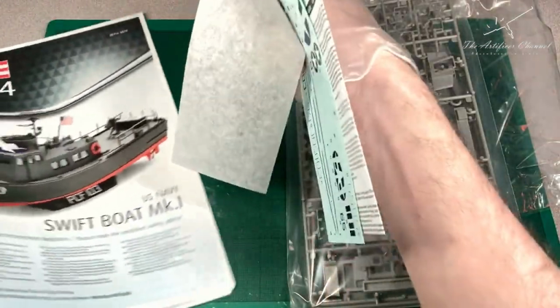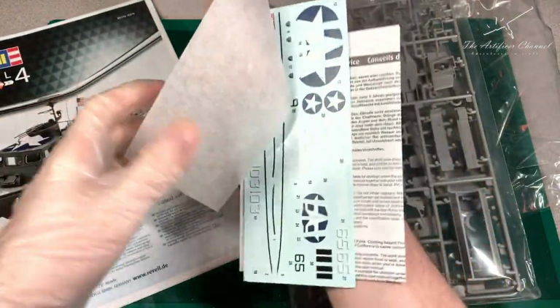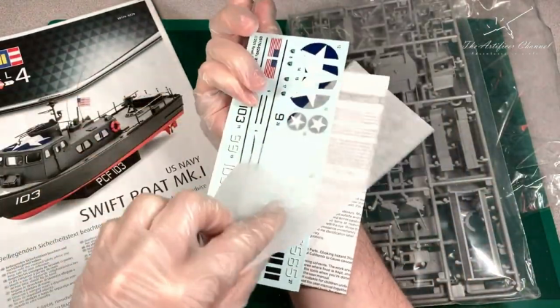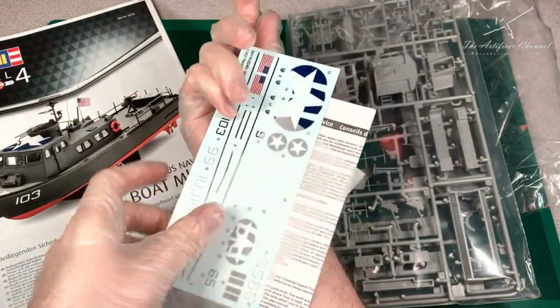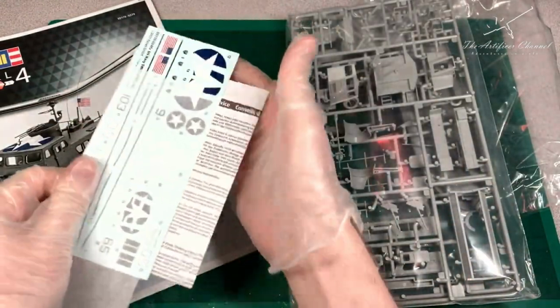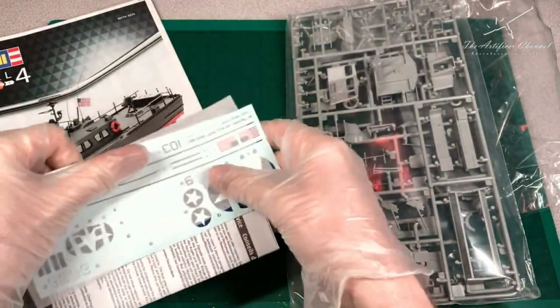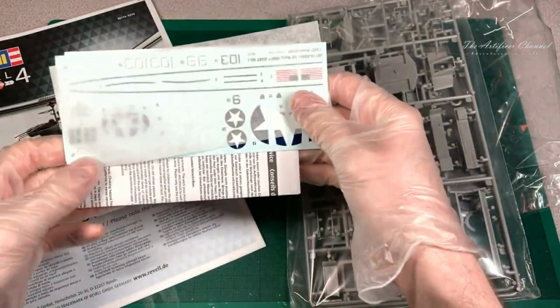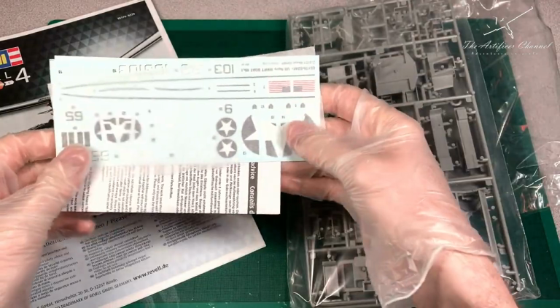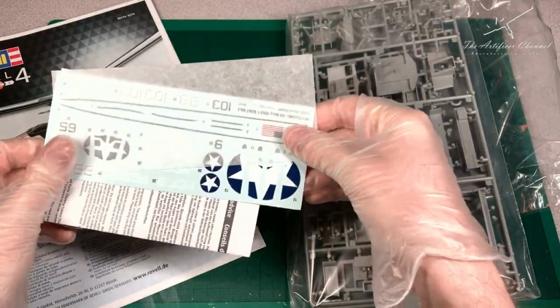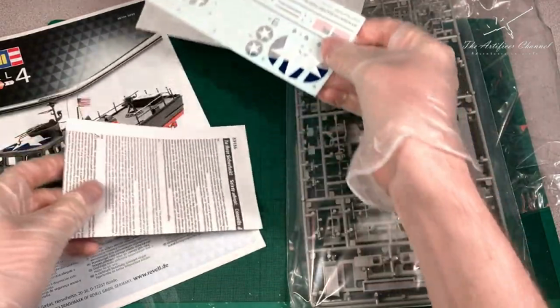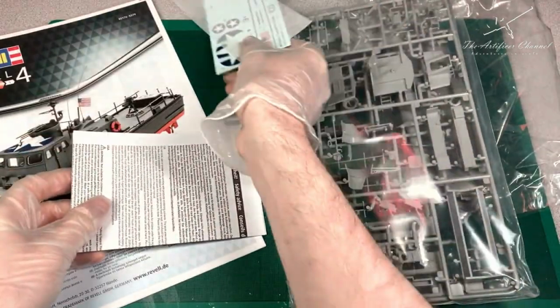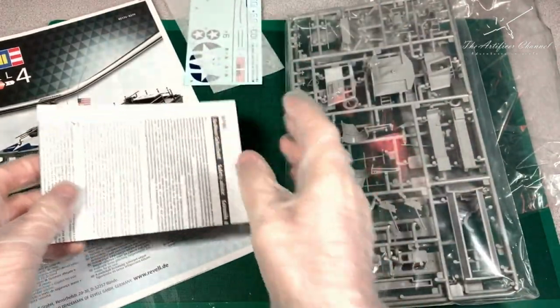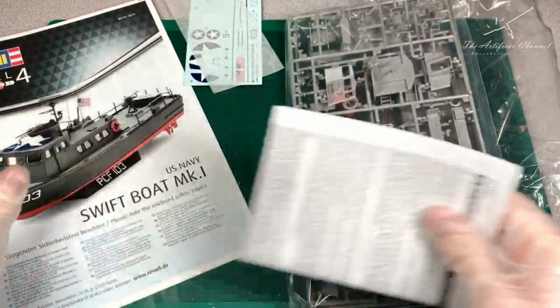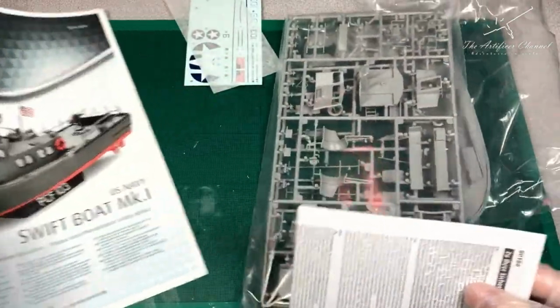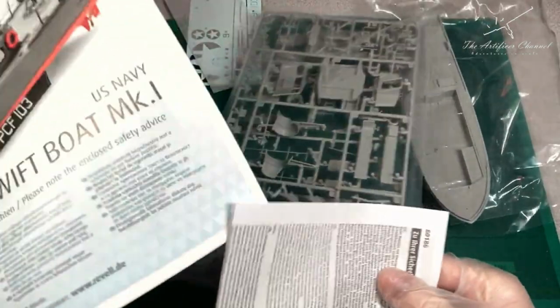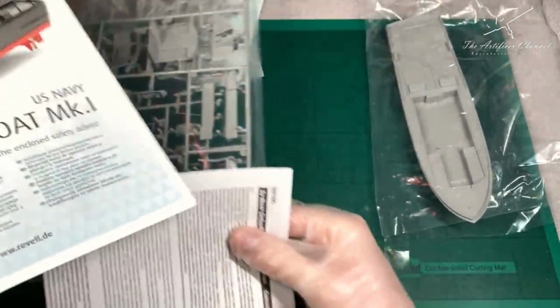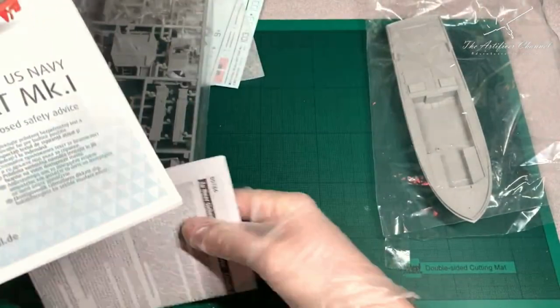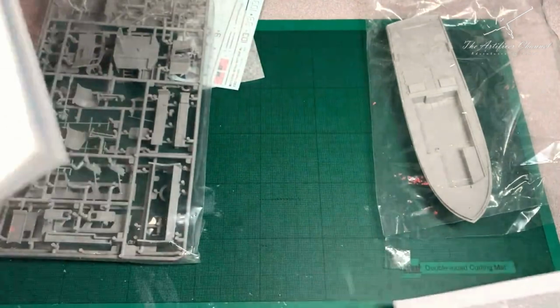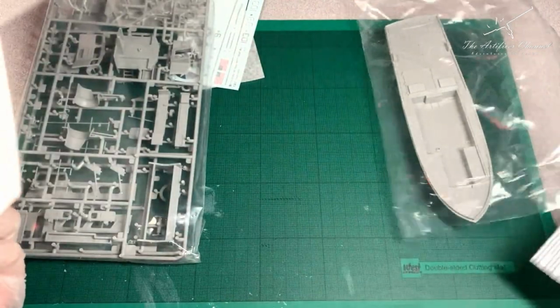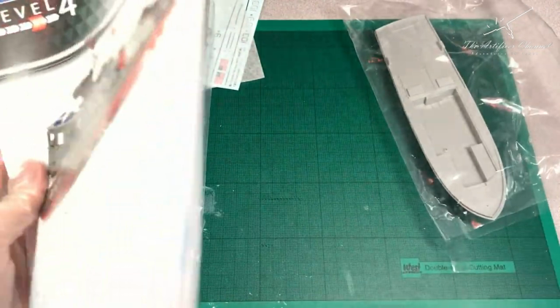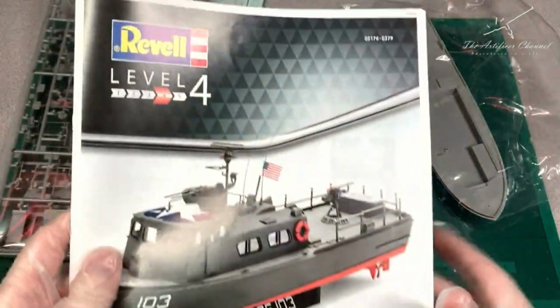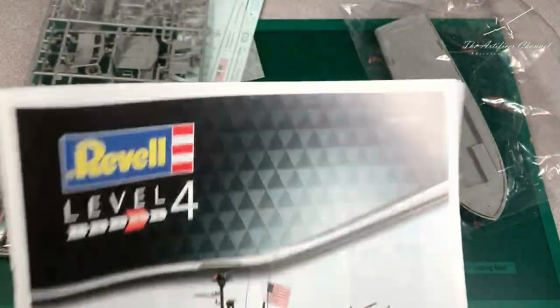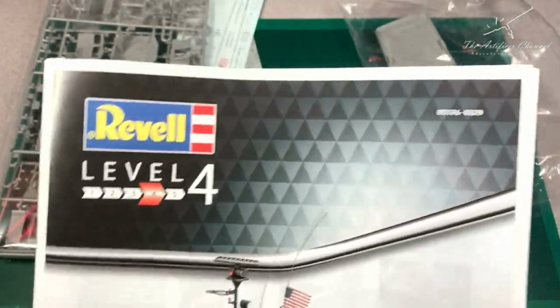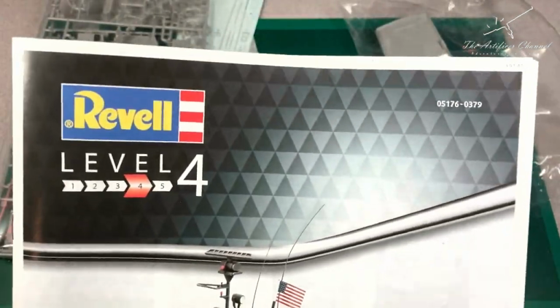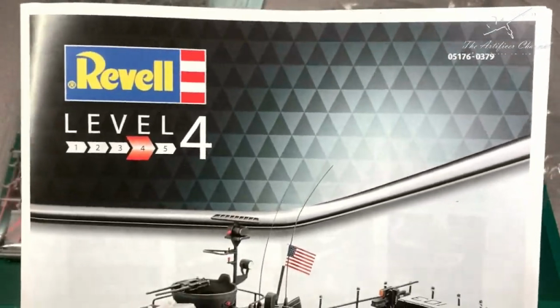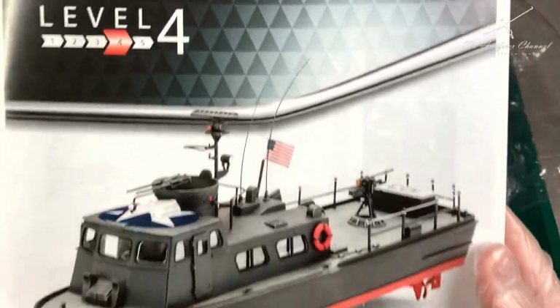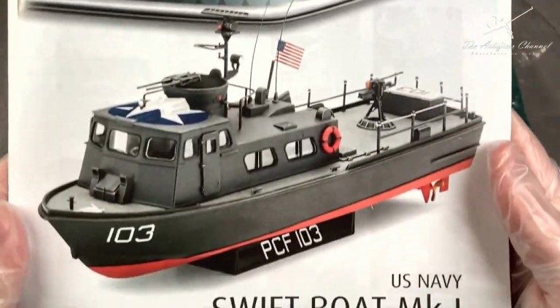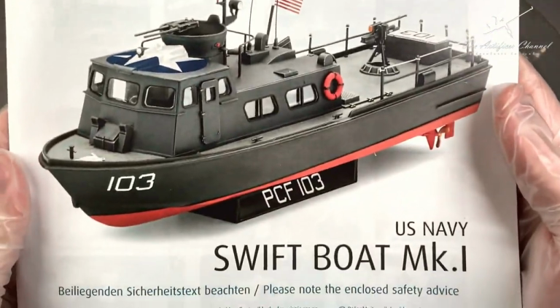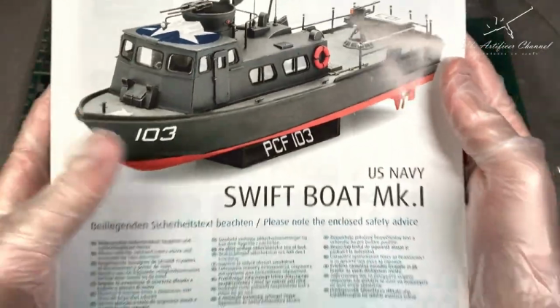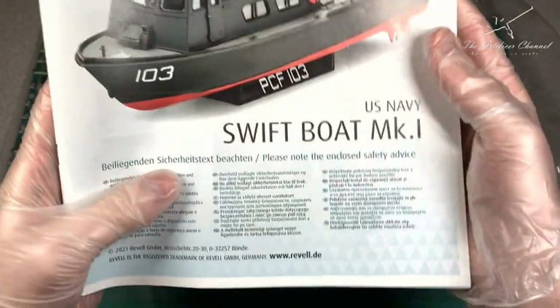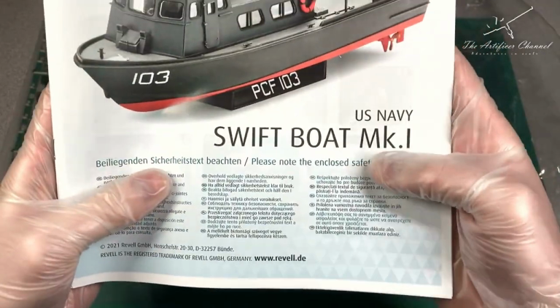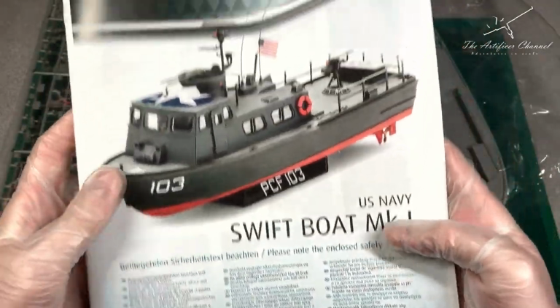Looking at the instructions, Revell has done an amazing job over the years of reinventing the way they present their instructions. Gone are the days of simple black and white, and now as you've seen with many of their newer kits, they have some really nice color illustrations.